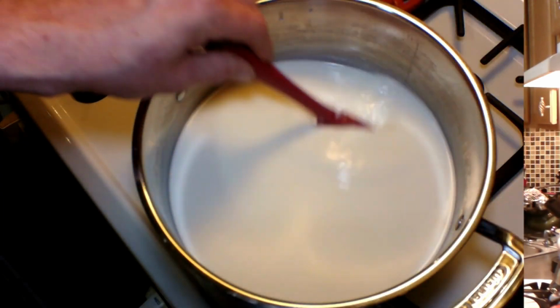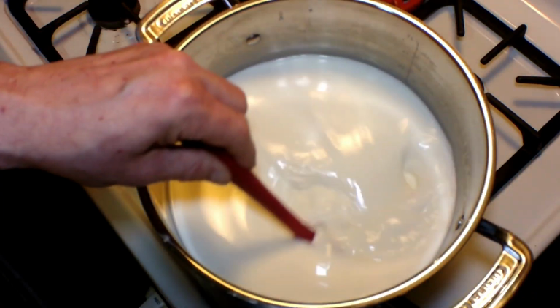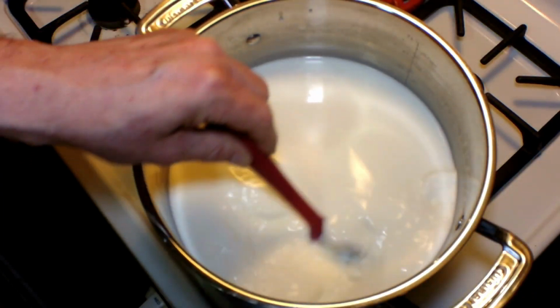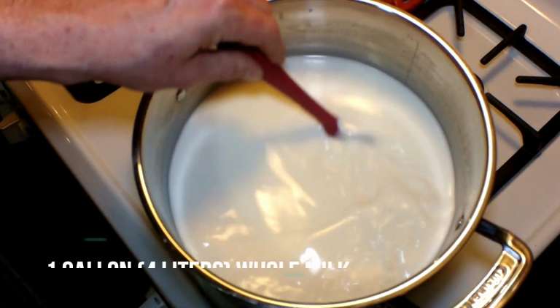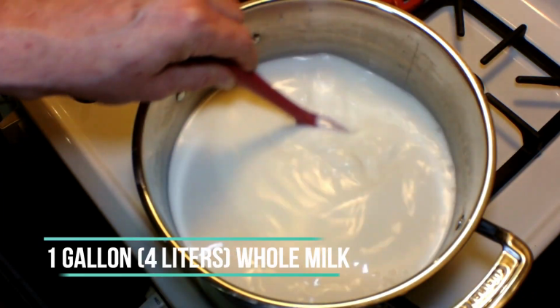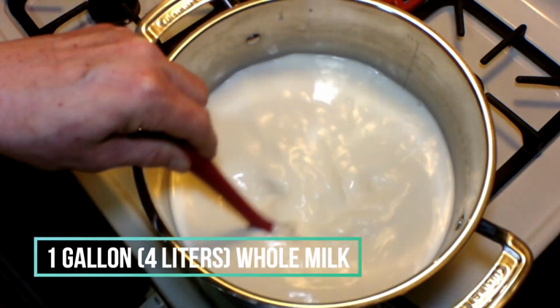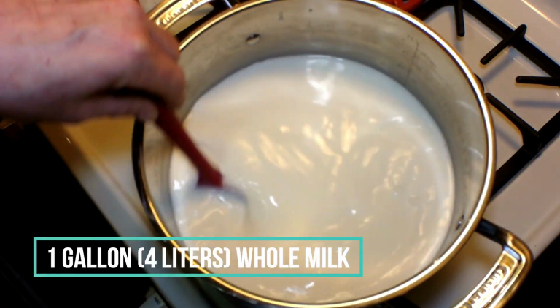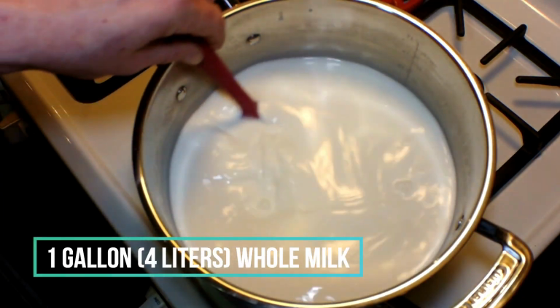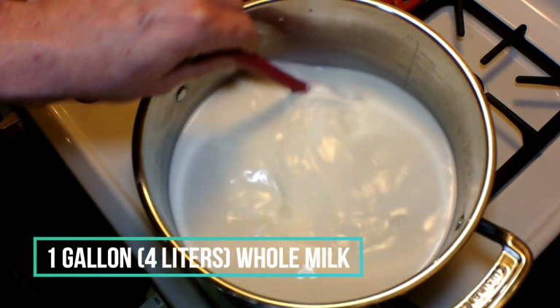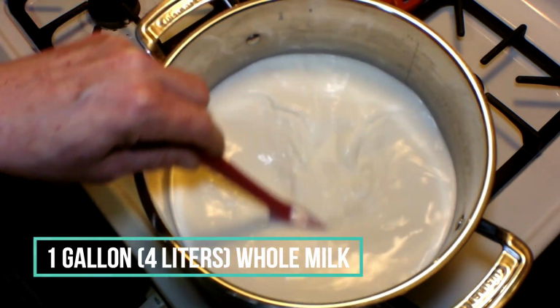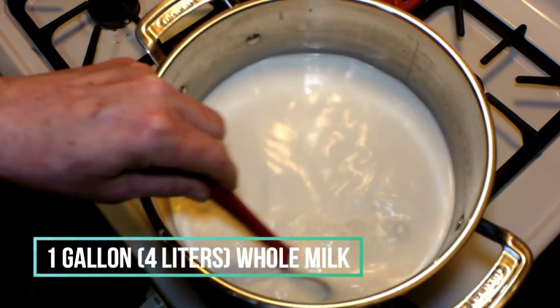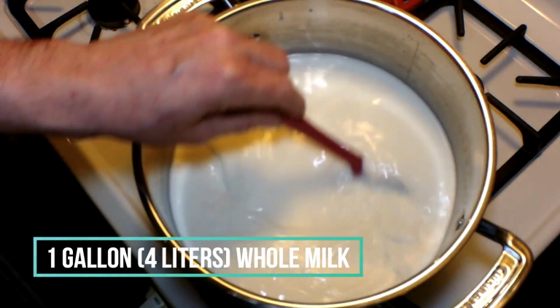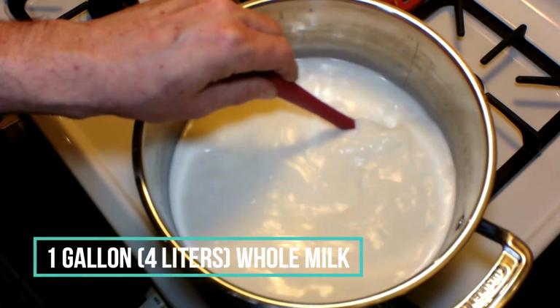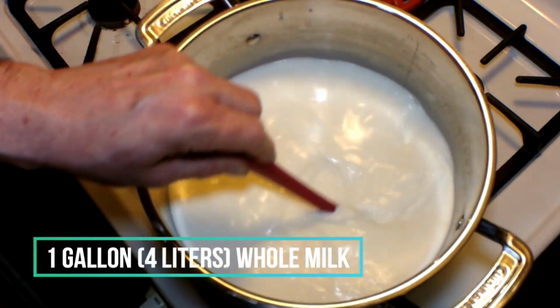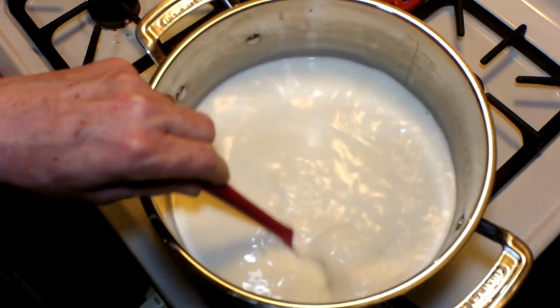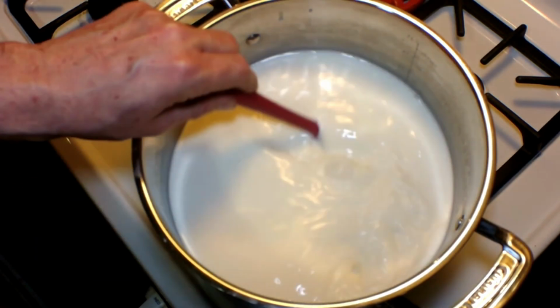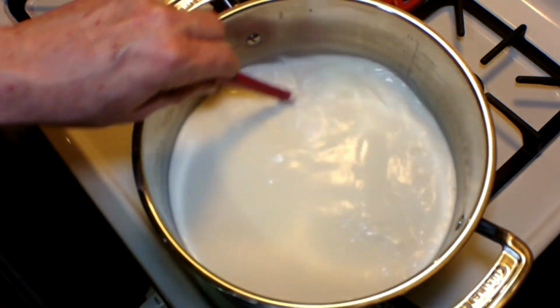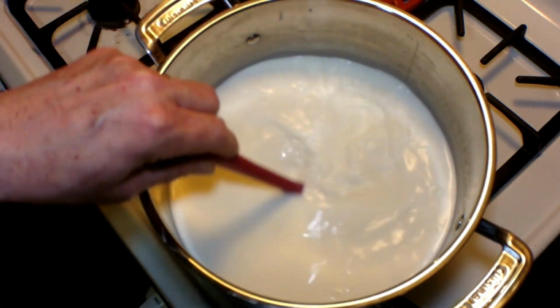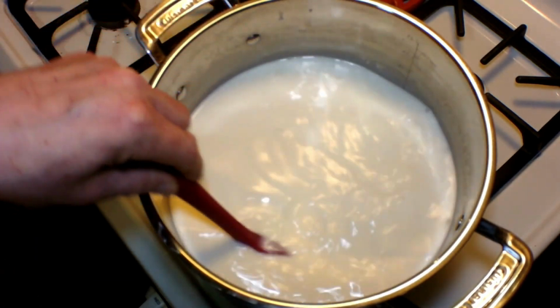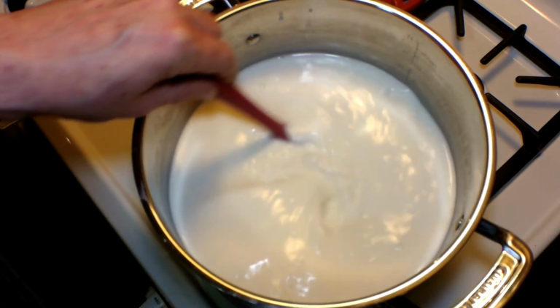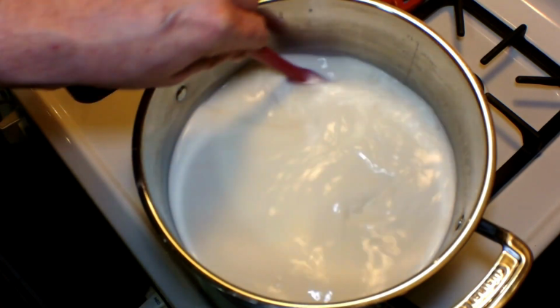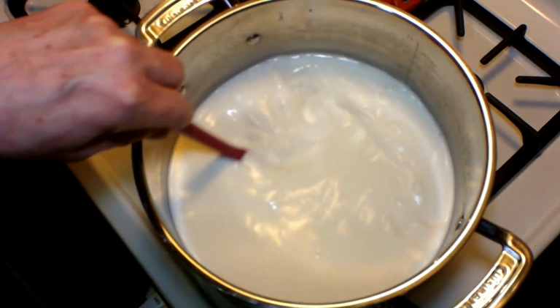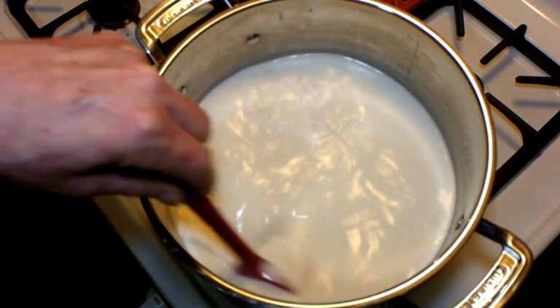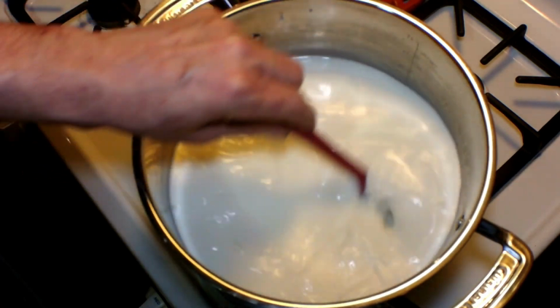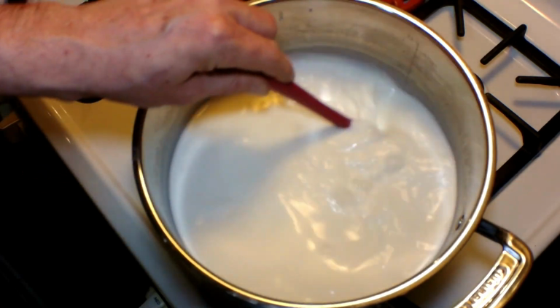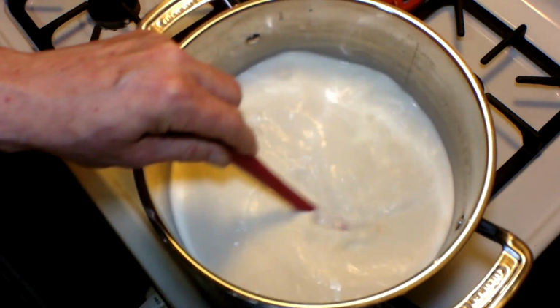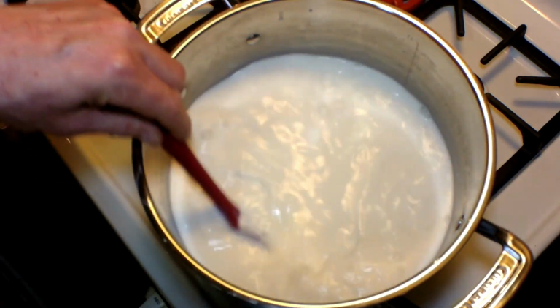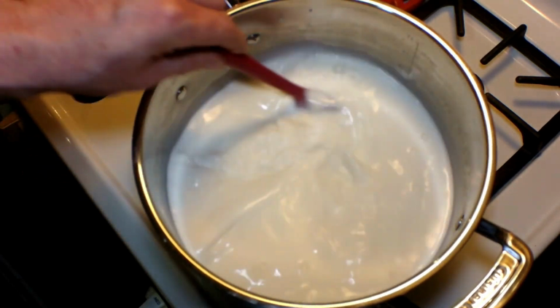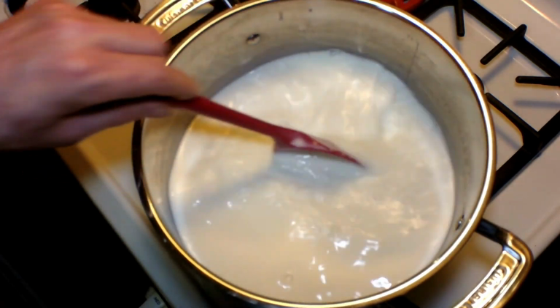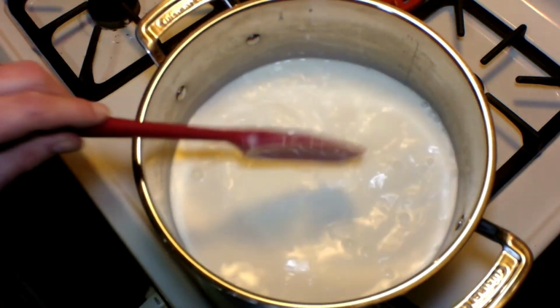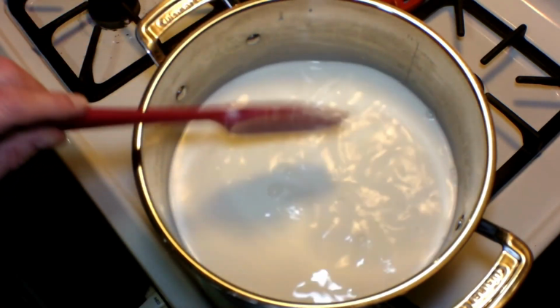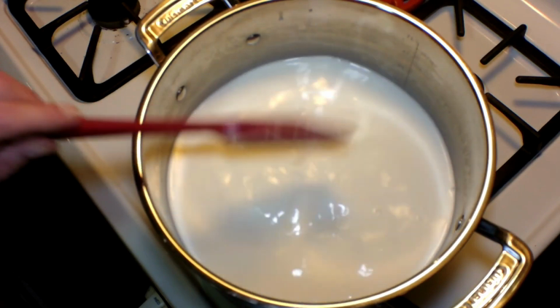In this pot I've got four liters — that's a gallon — of whole milk that I'm heating up gradually over medium heat. I'm stirring it frequently because I don't want it to burn on the bottom, but I do want it to heat up relatively quickly, not too quickly.